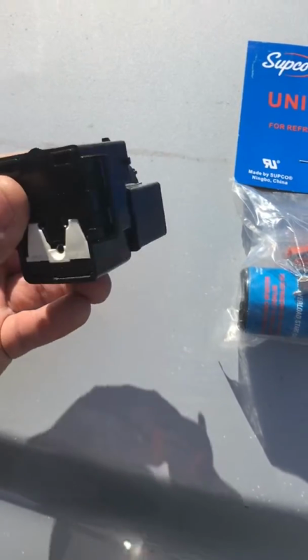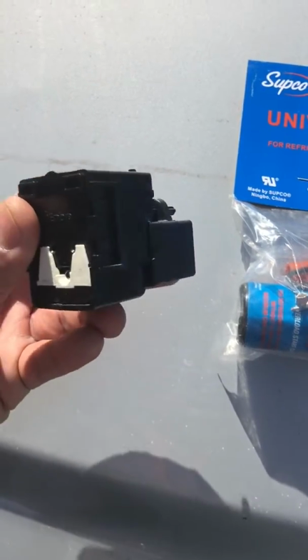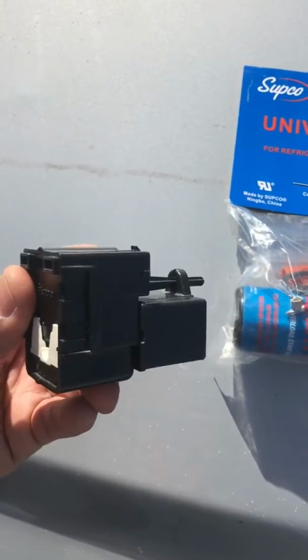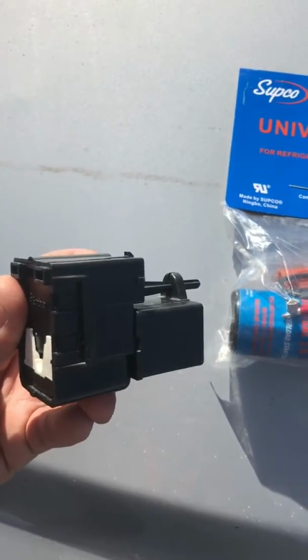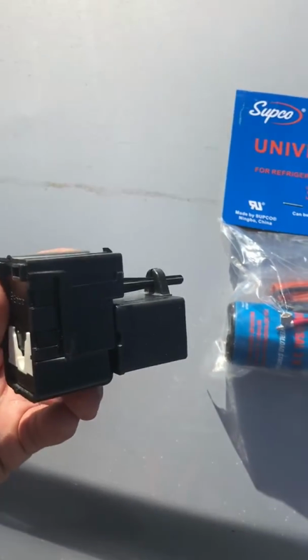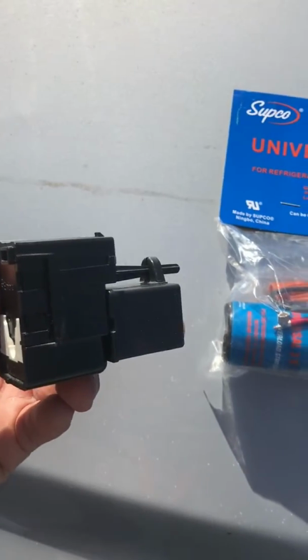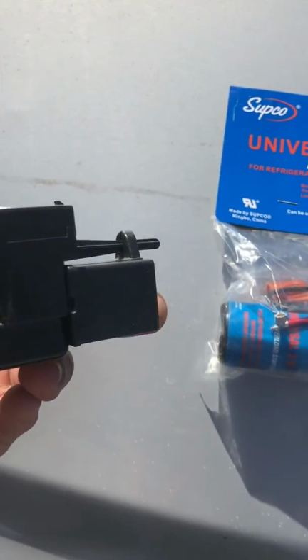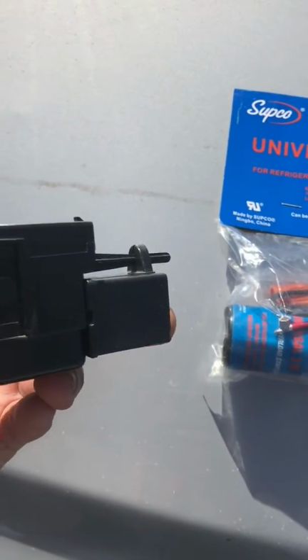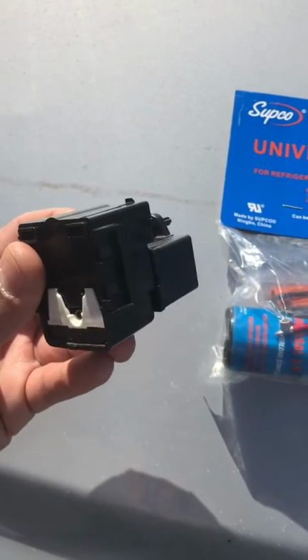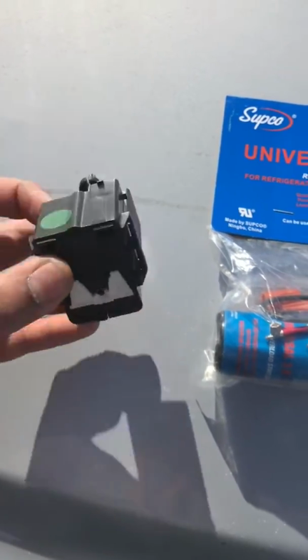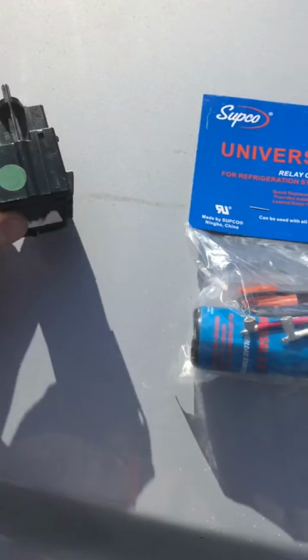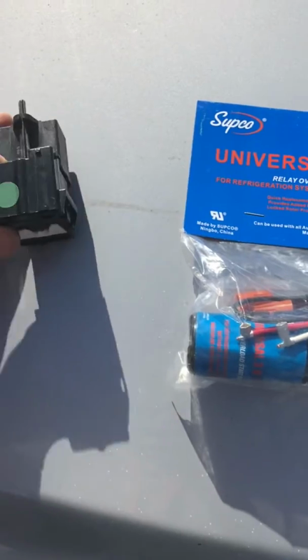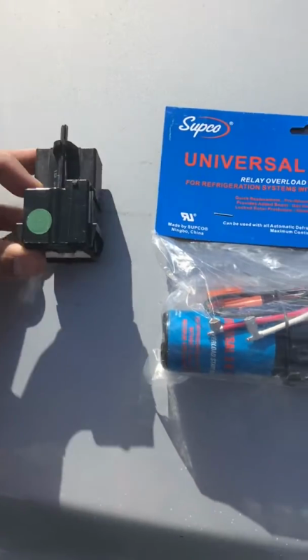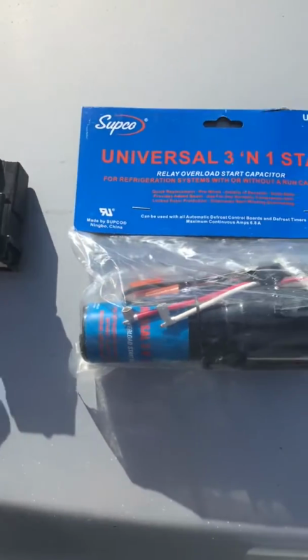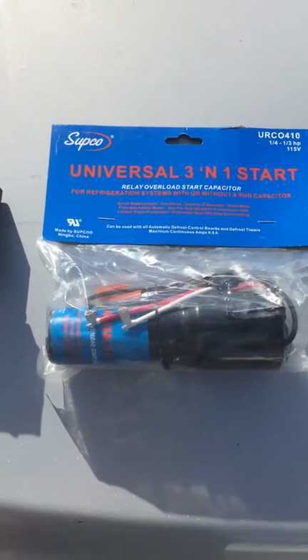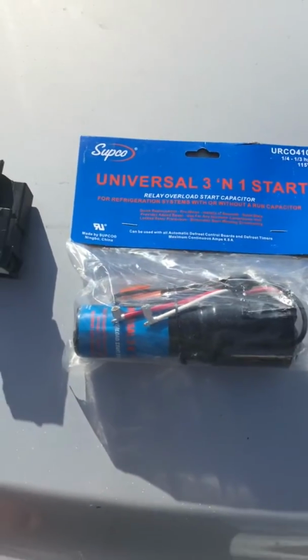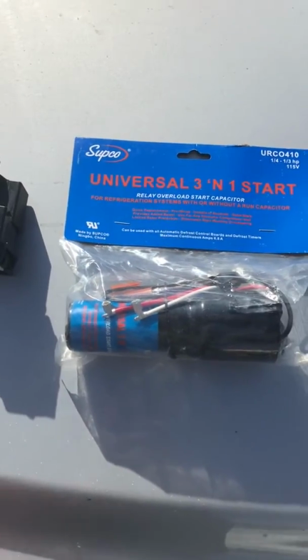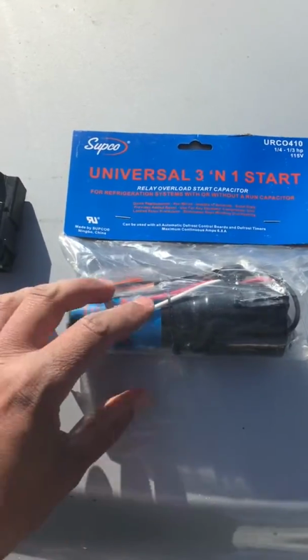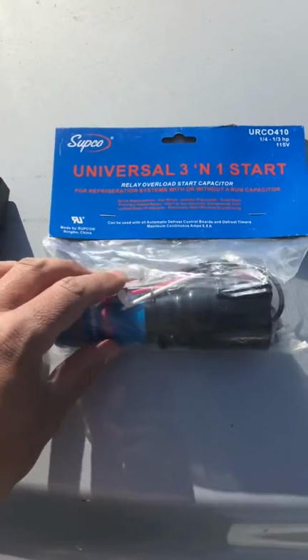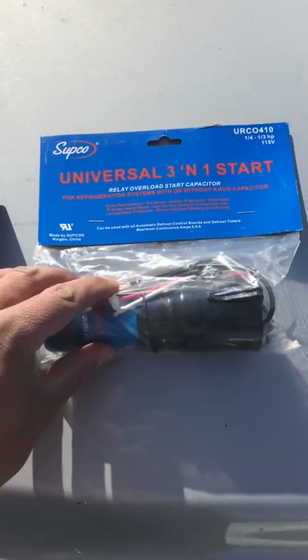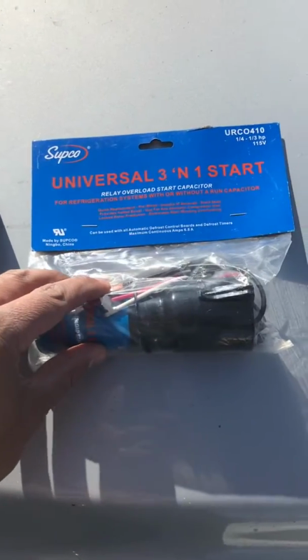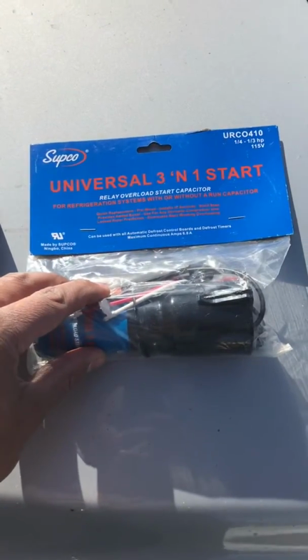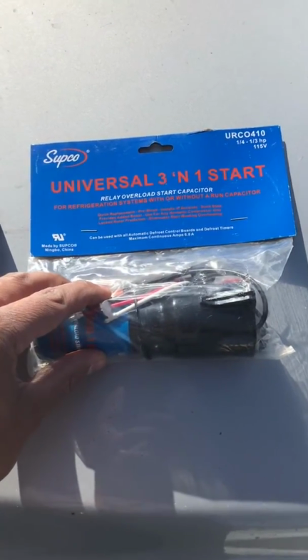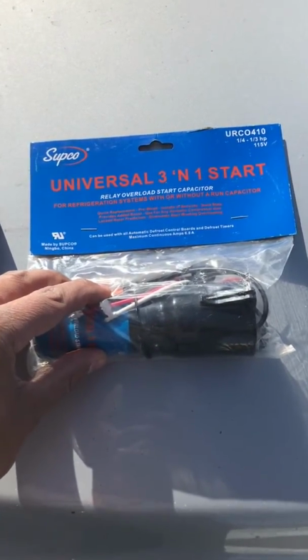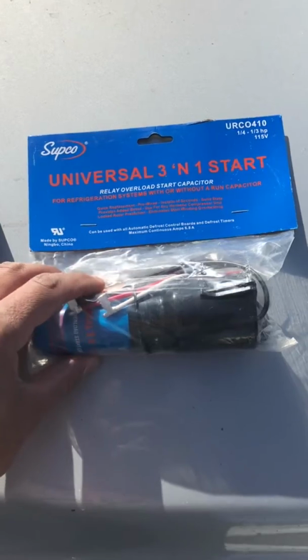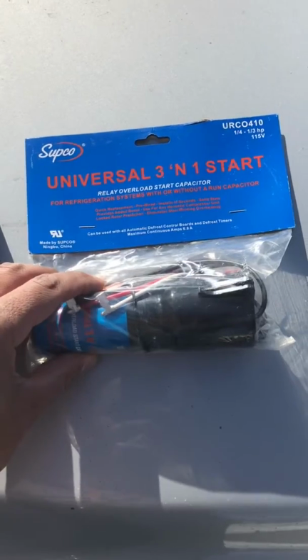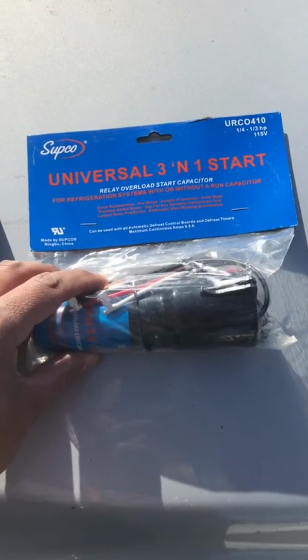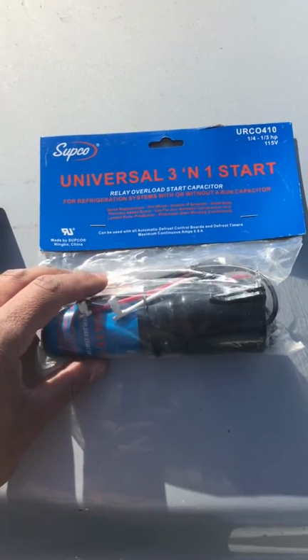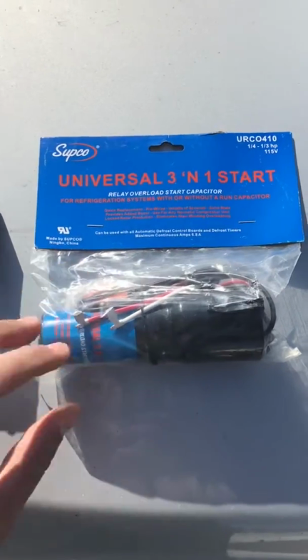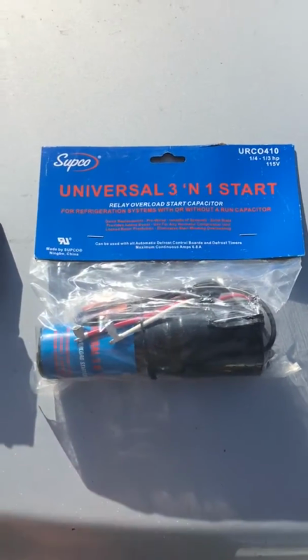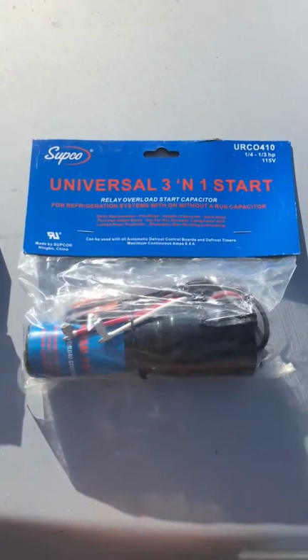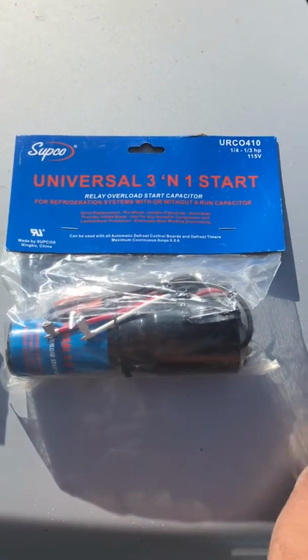I put a new relay on there and had the same issue. What a lot of people do at that point is they'll put one of these three-in-one starts on there, and that's good — that can work and that can fix the issue.